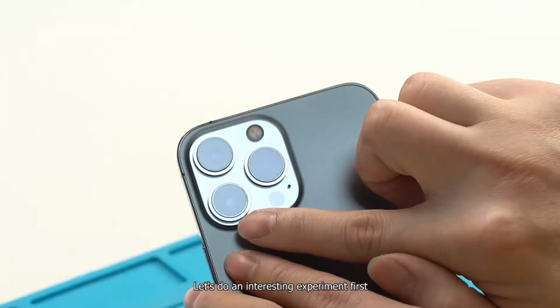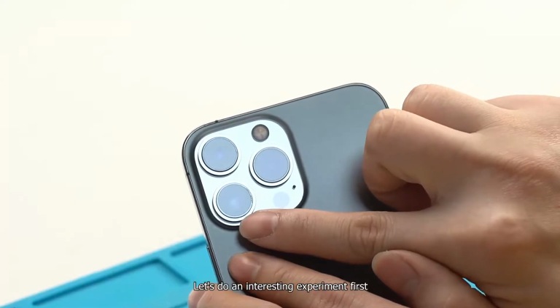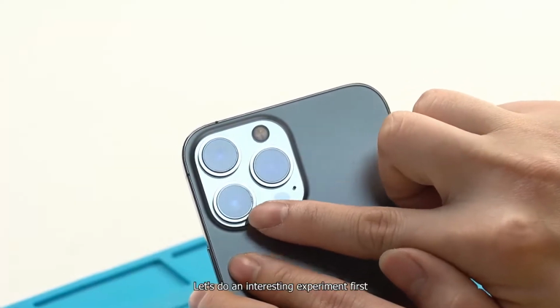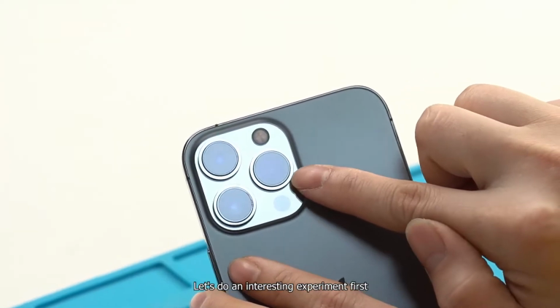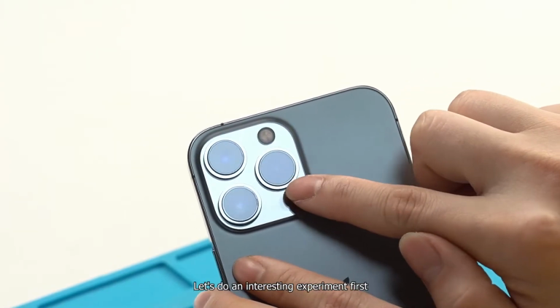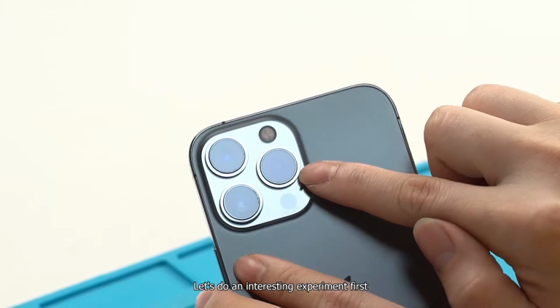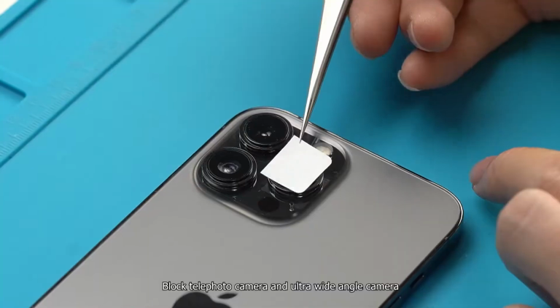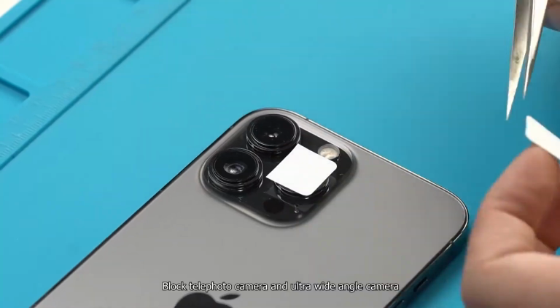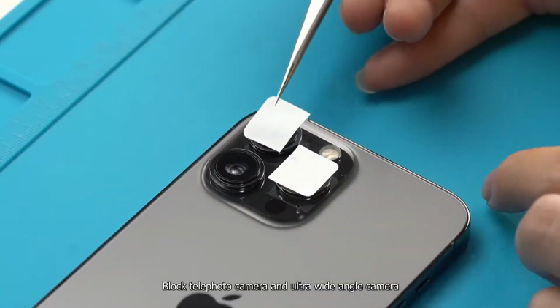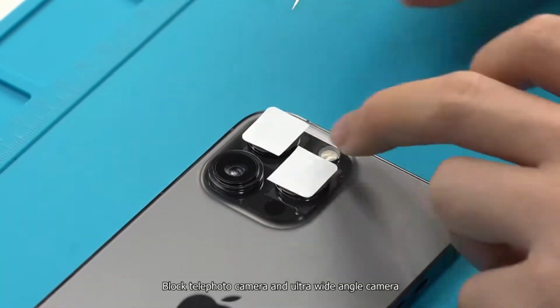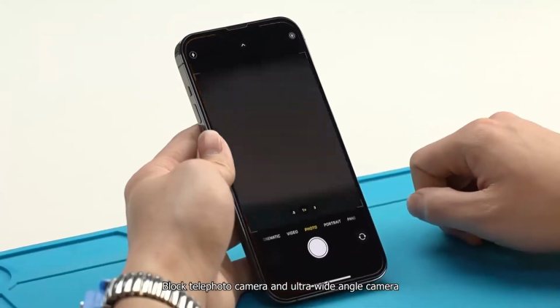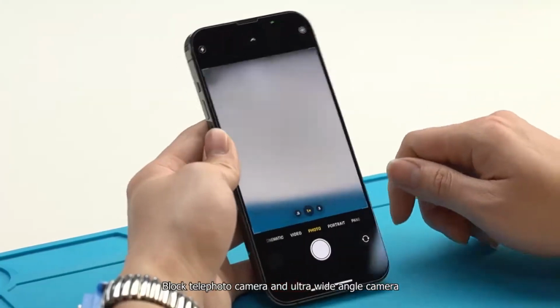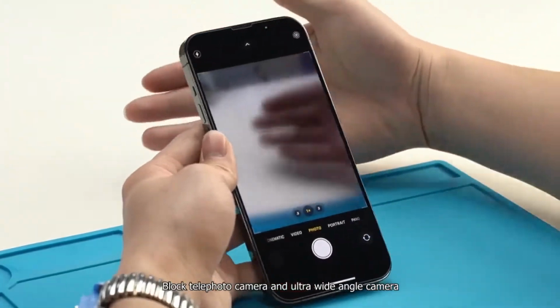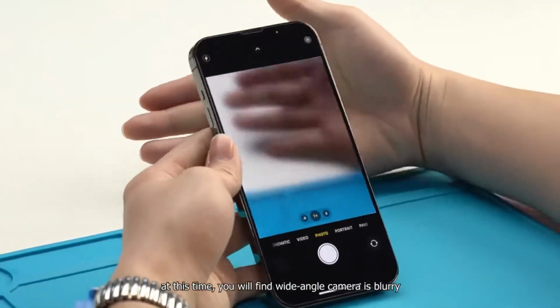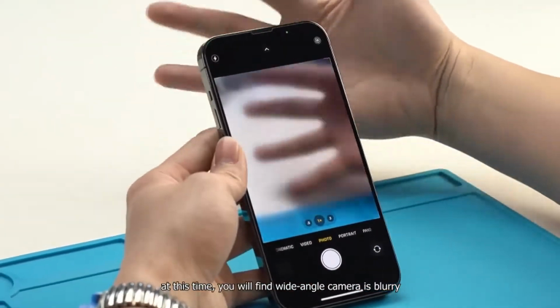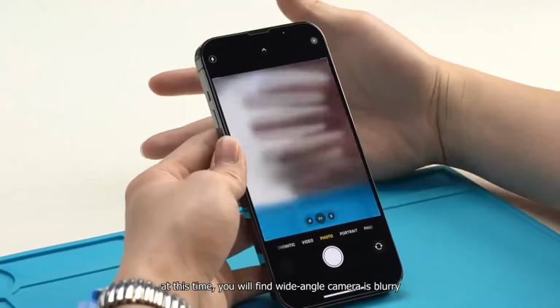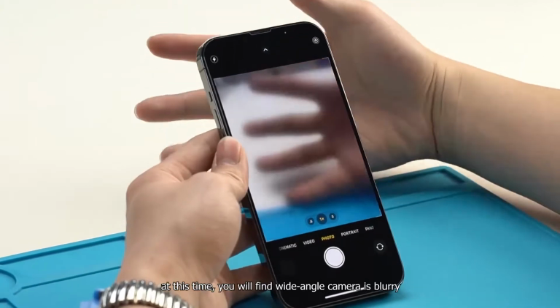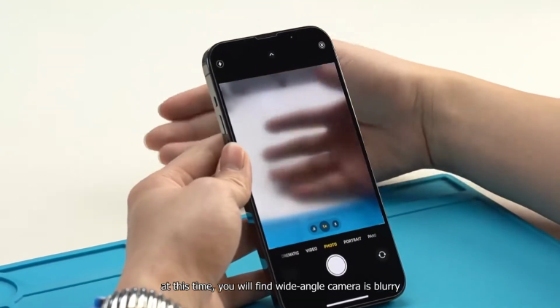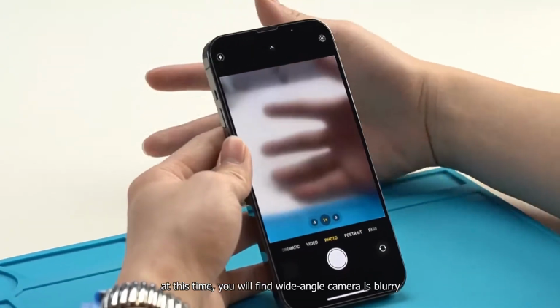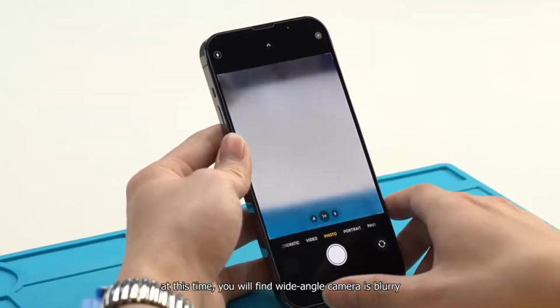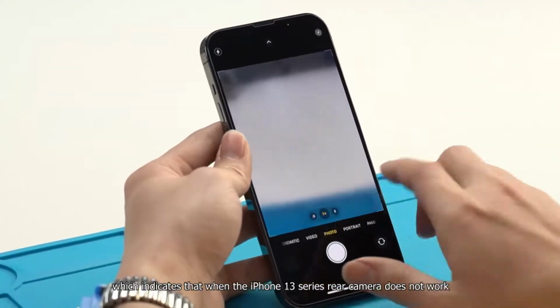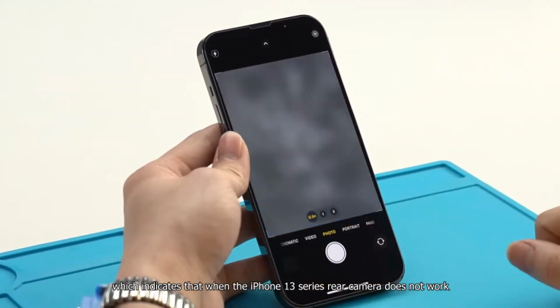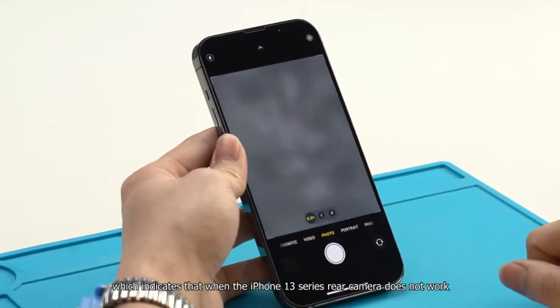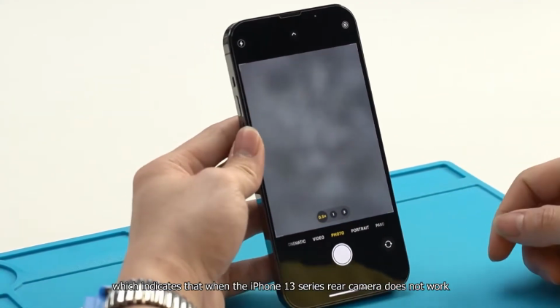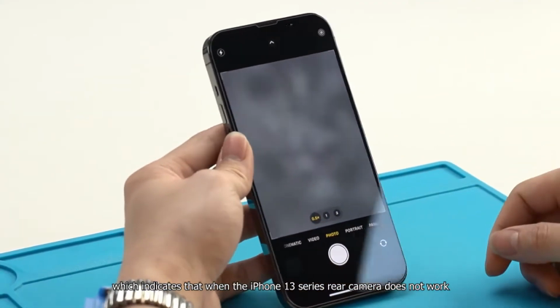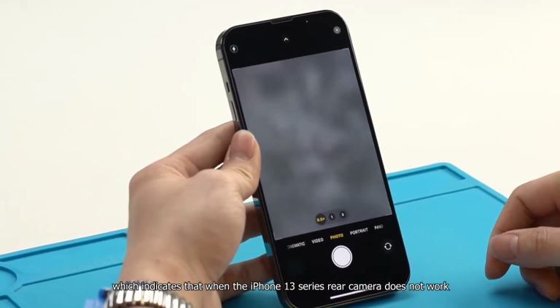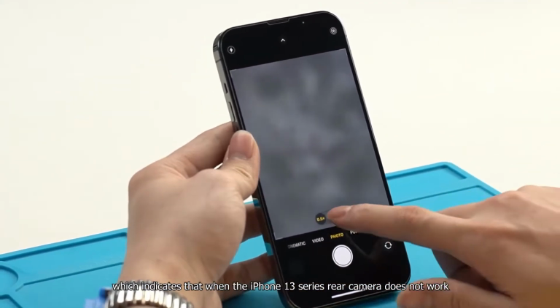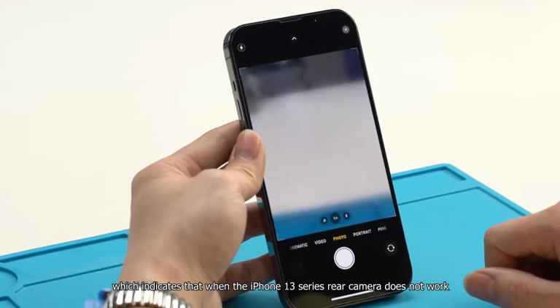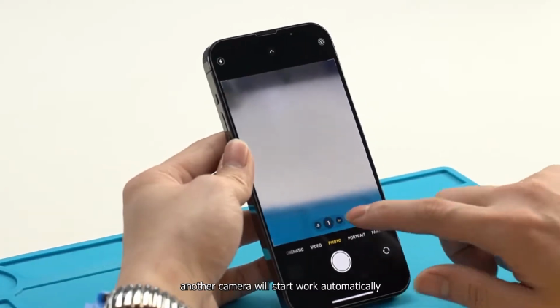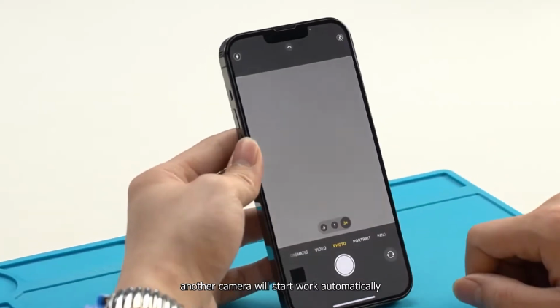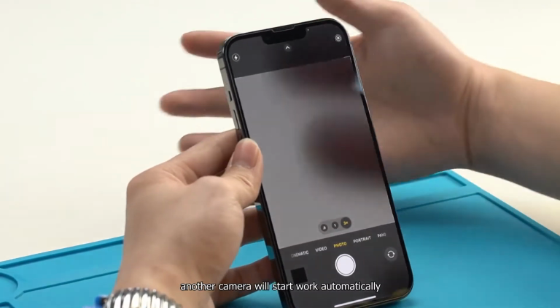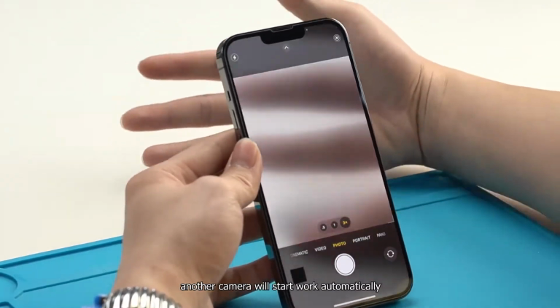Let's do an interesting experiment first. Block the telephoto camera and ultra wide angle camera. At this time, you will find the wide angle camera is blurry, which indicates that when another camera in the iPhone 13 series rear camera does not work, the wide angle camera will start working automatically.